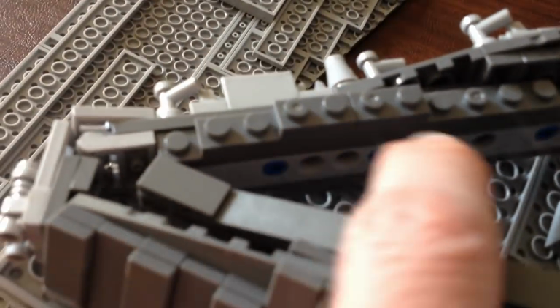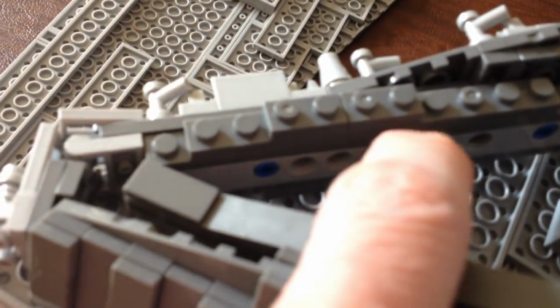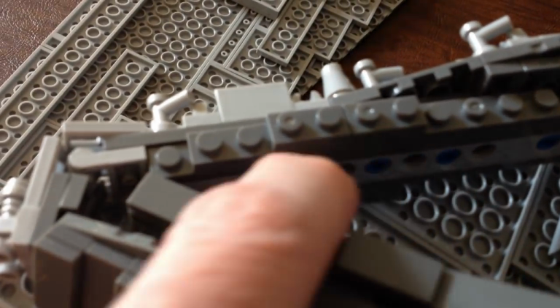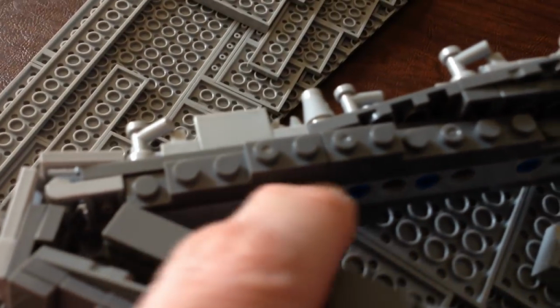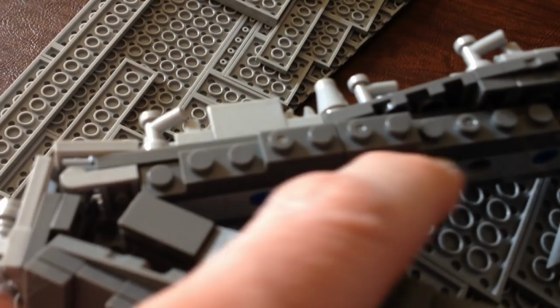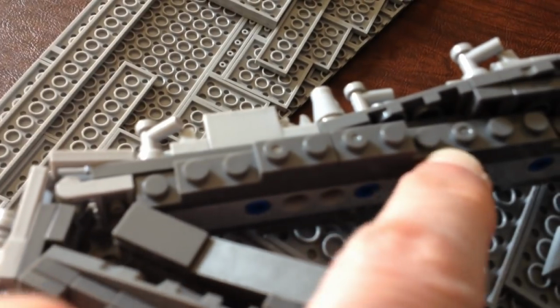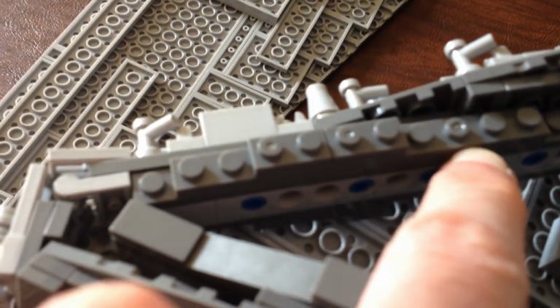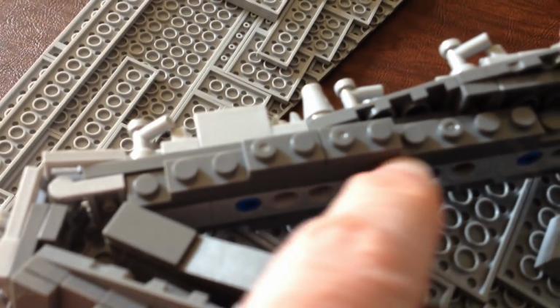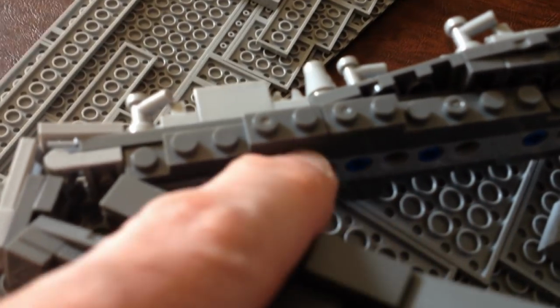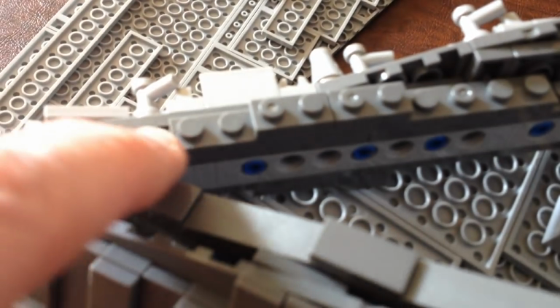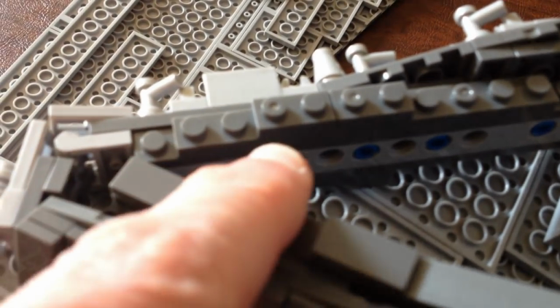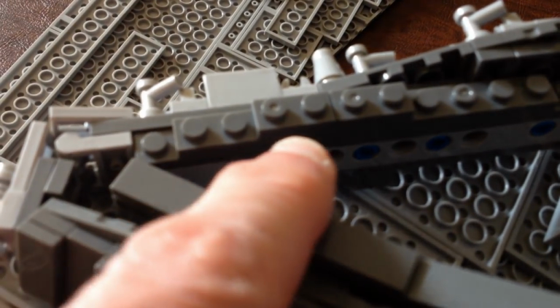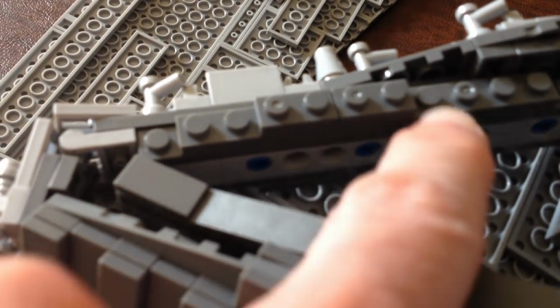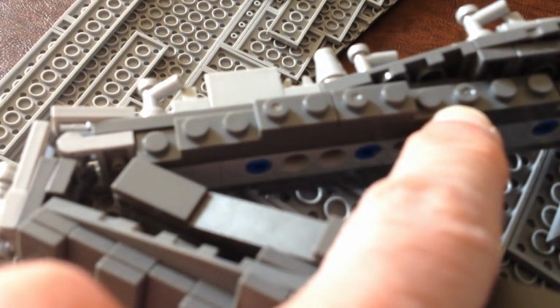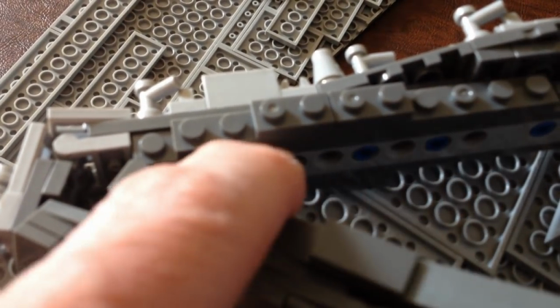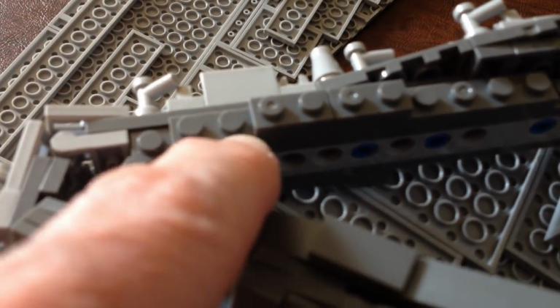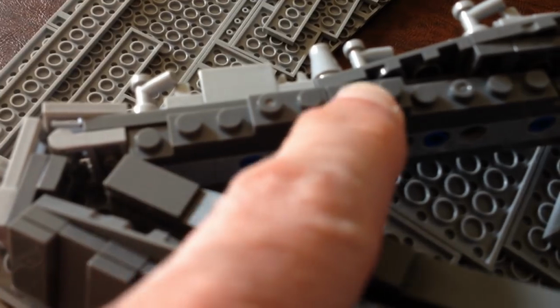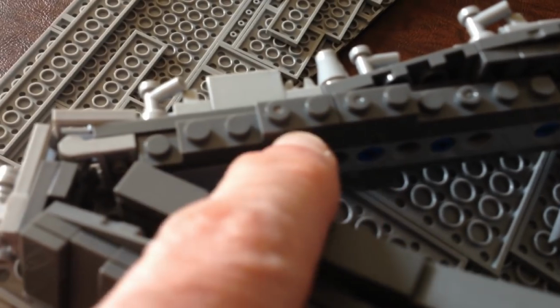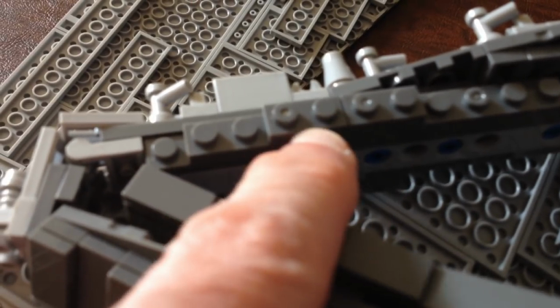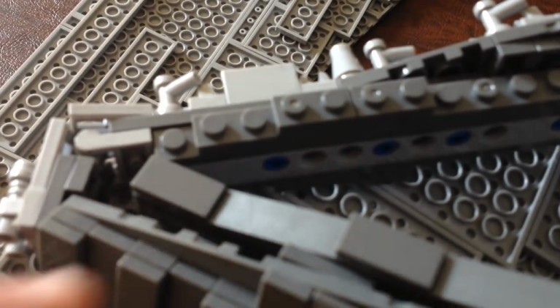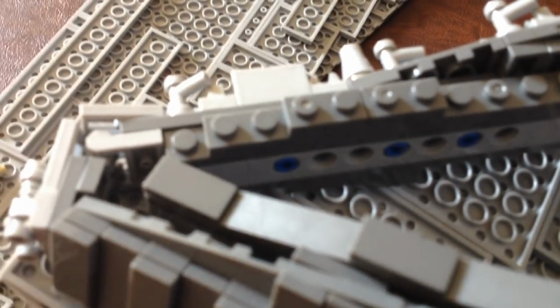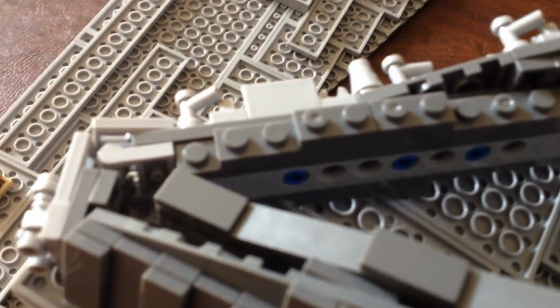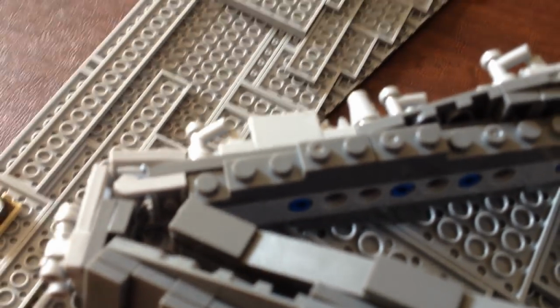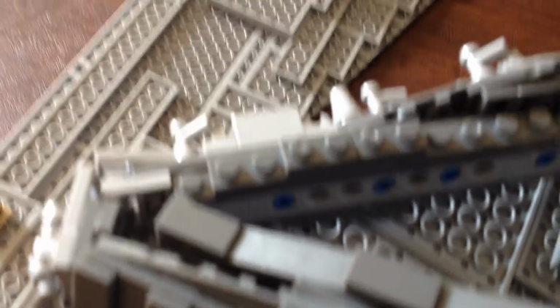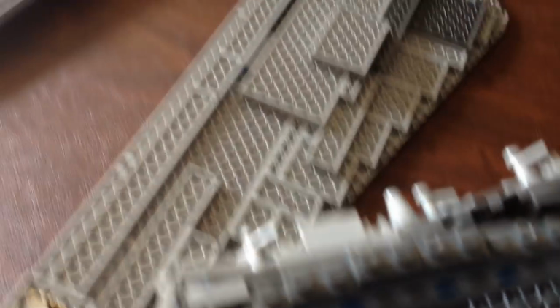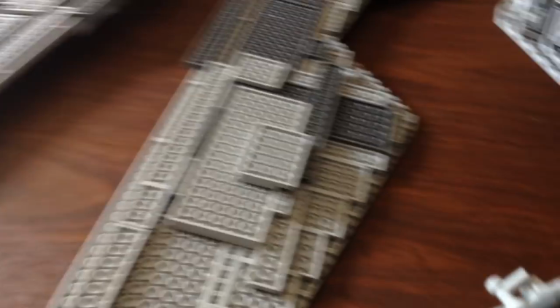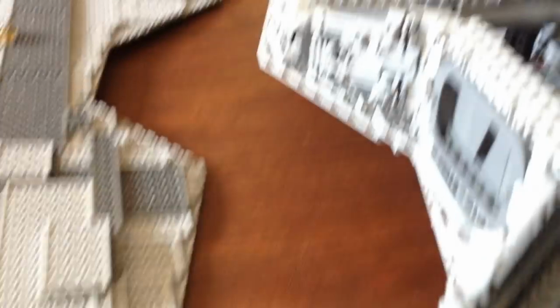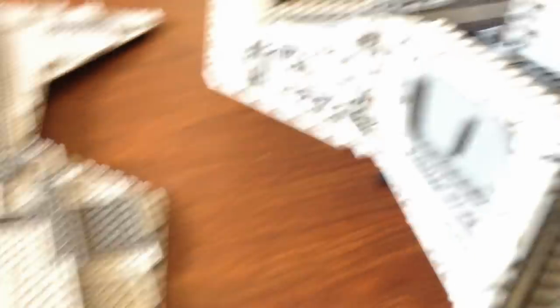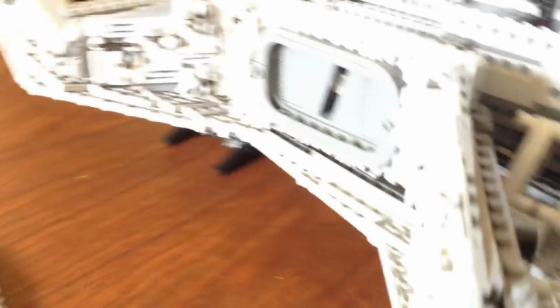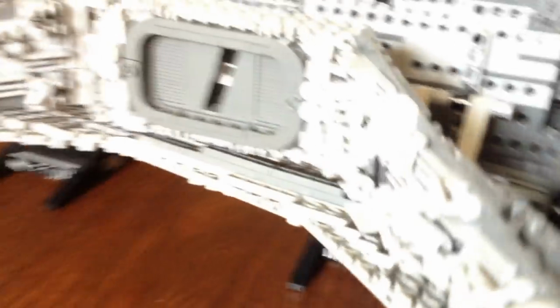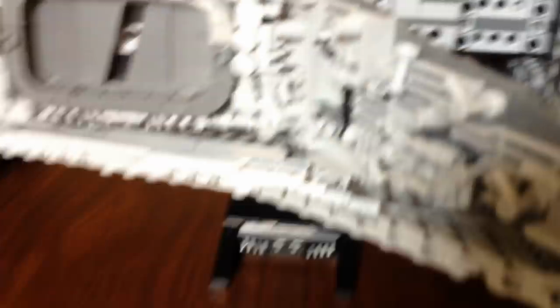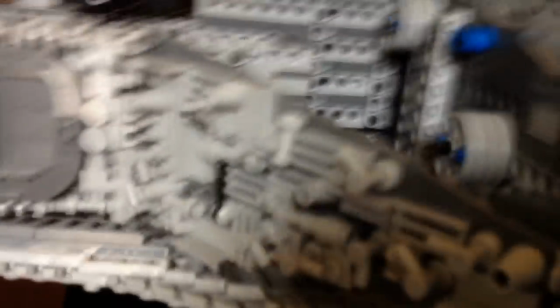One other little thing for the next step twelve: I added what looks like a one-by-ten plate with two one-by-twos on top of it — that's what I had. That's going to fill in a gap that was just driving me crazy.